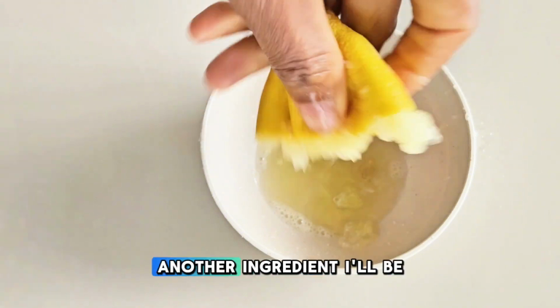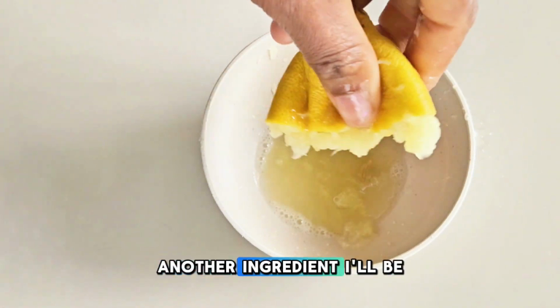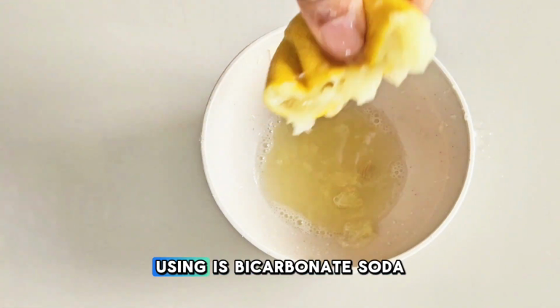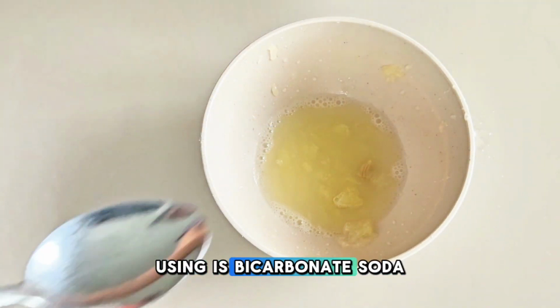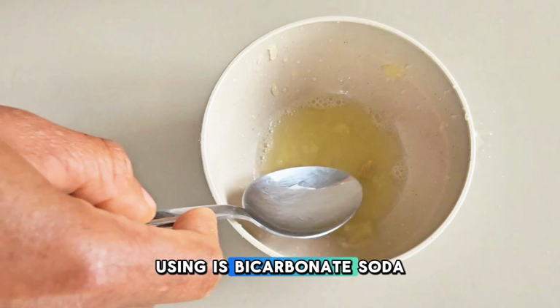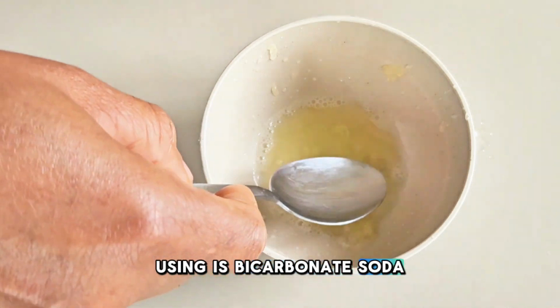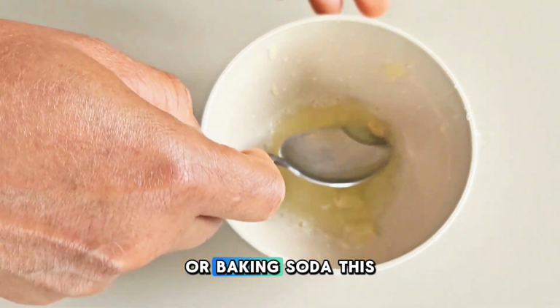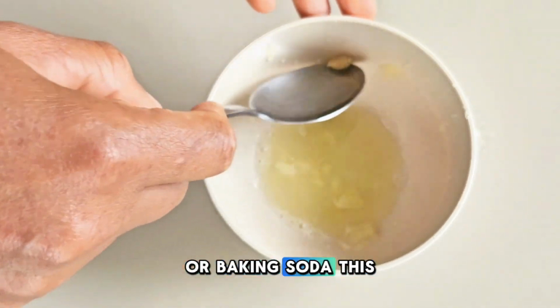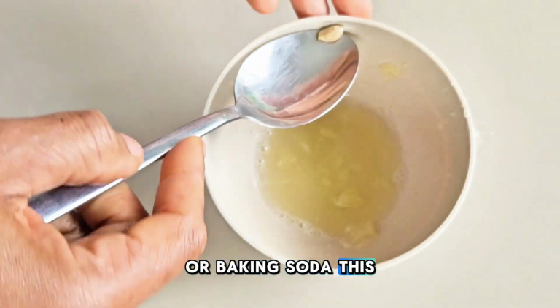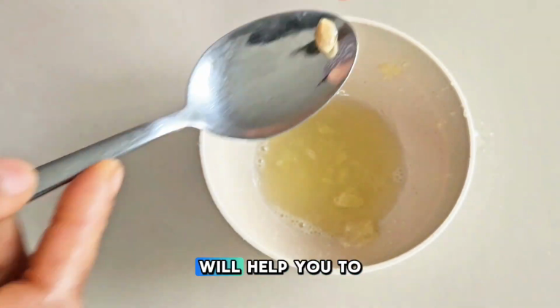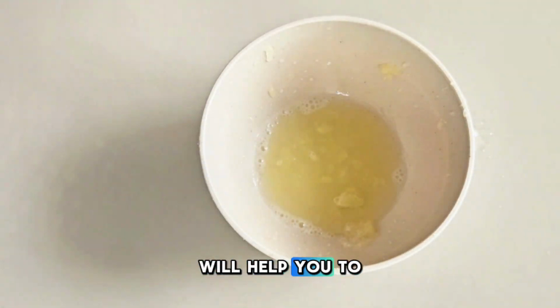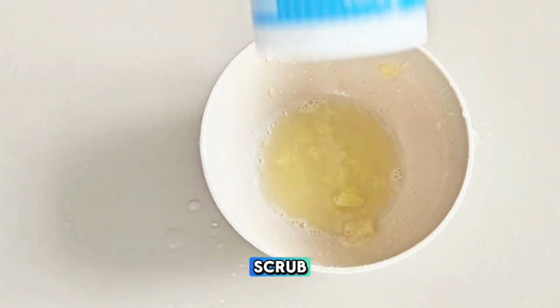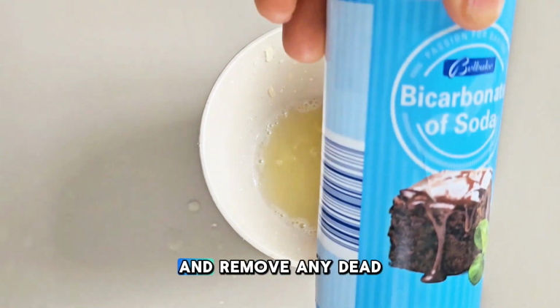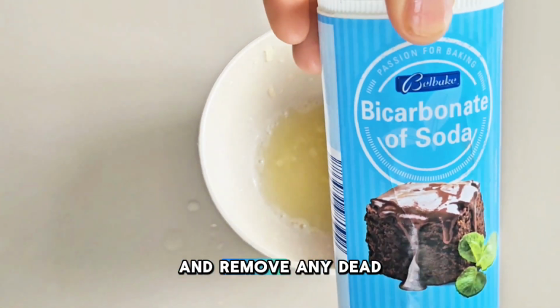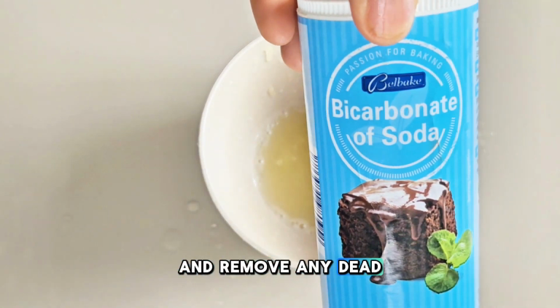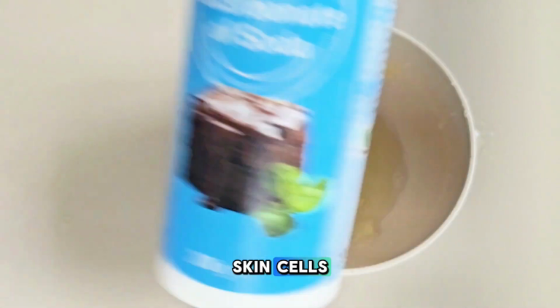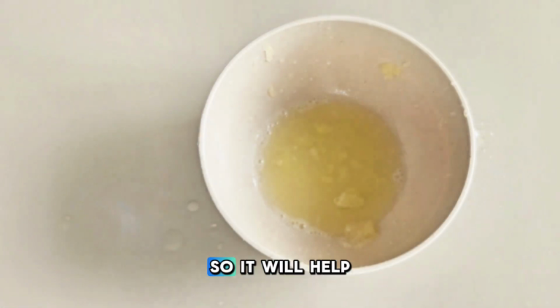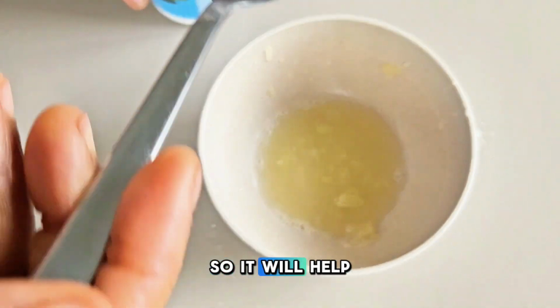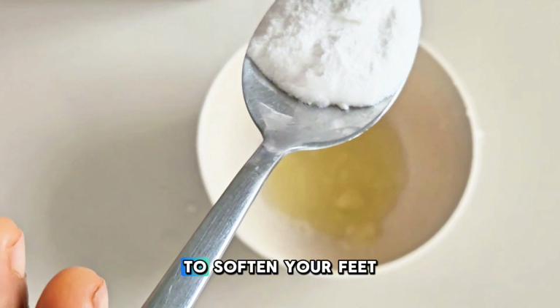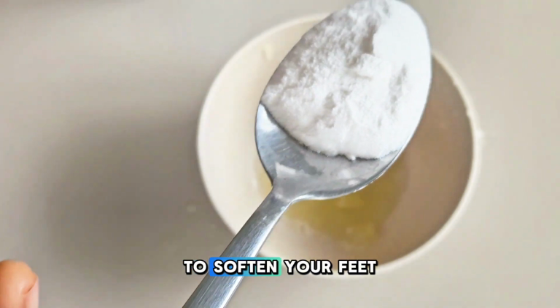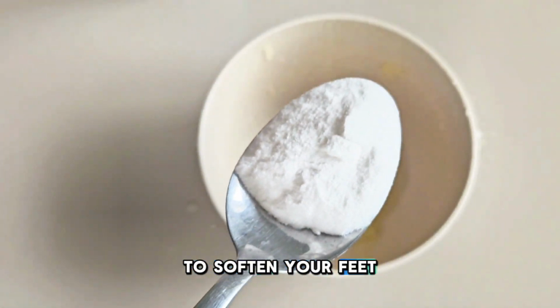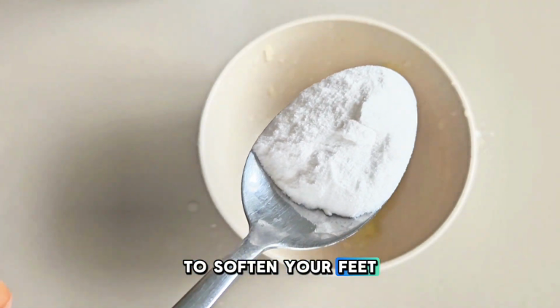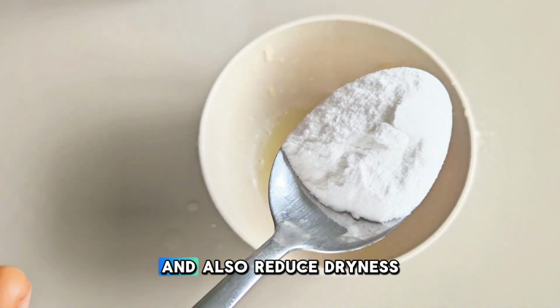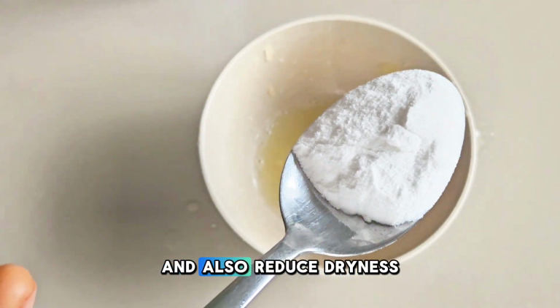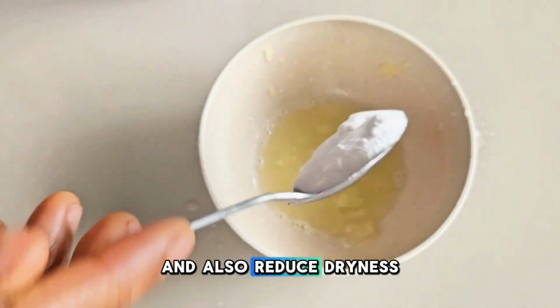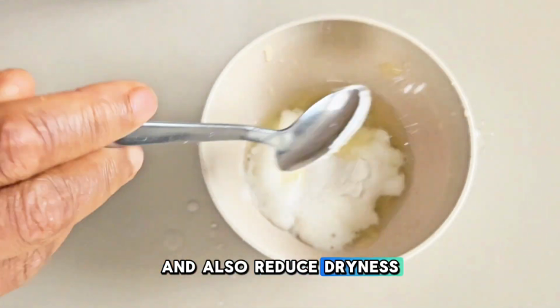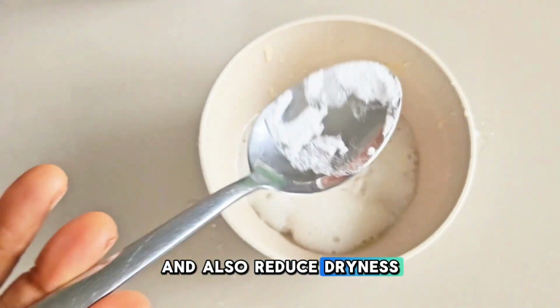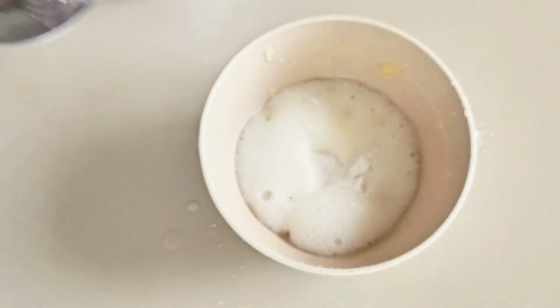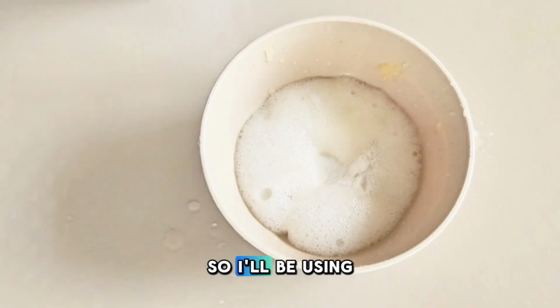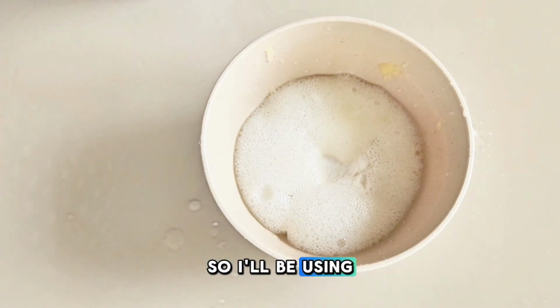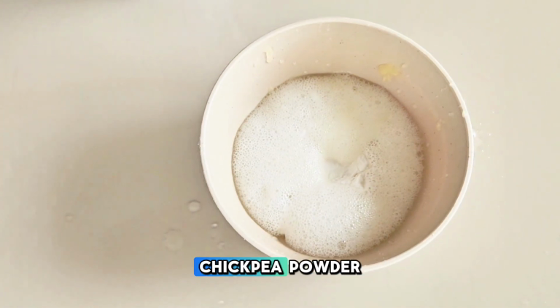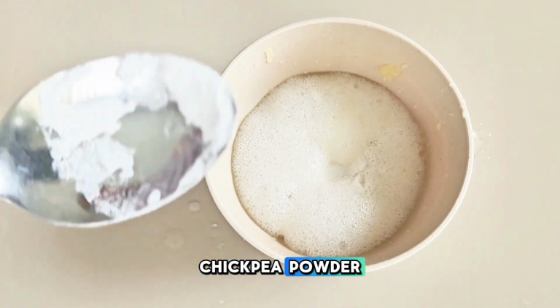Another ingredient I'll be using is bicarbonate soda, or baking soda. This will help you to scrub and remove any dead skin cells, soften your feet, and also reduce dryness.